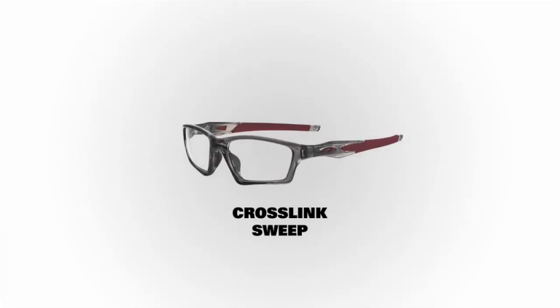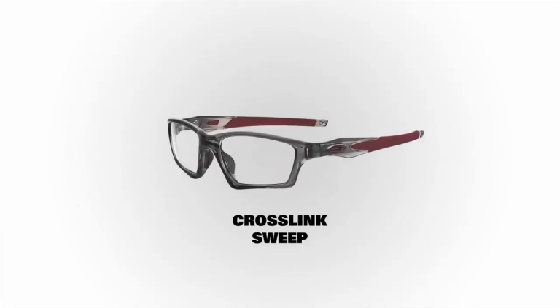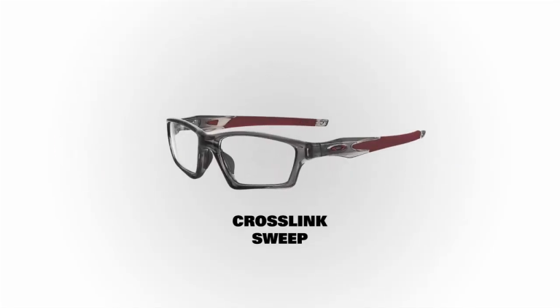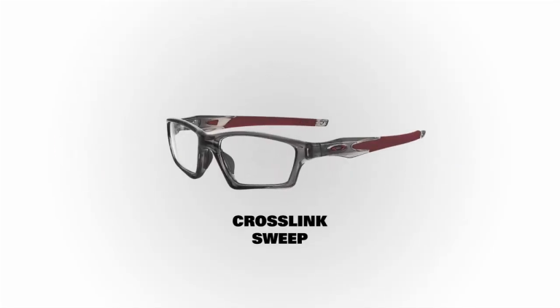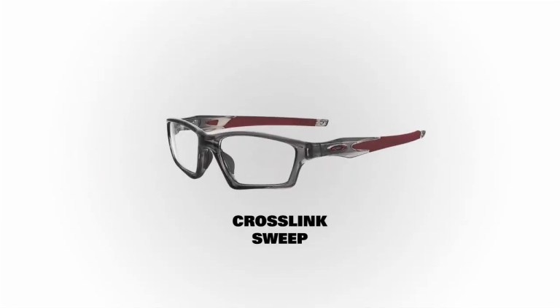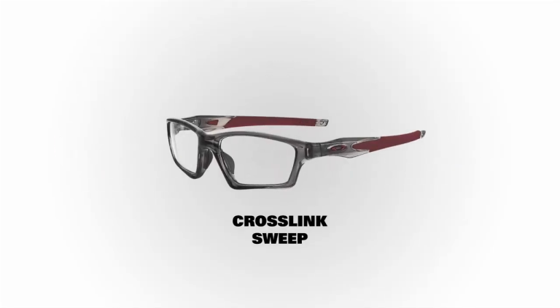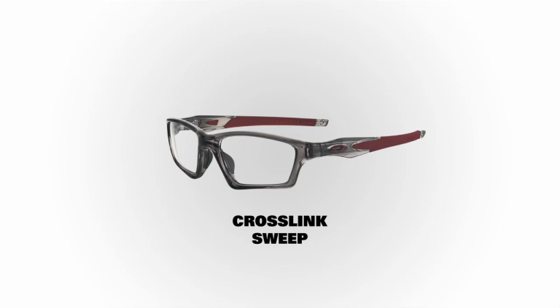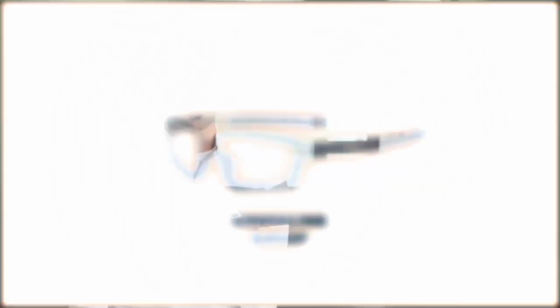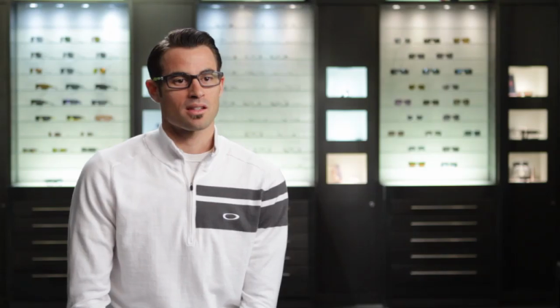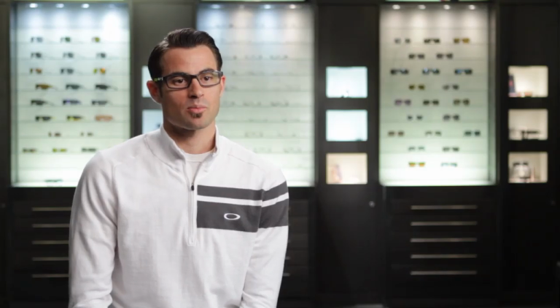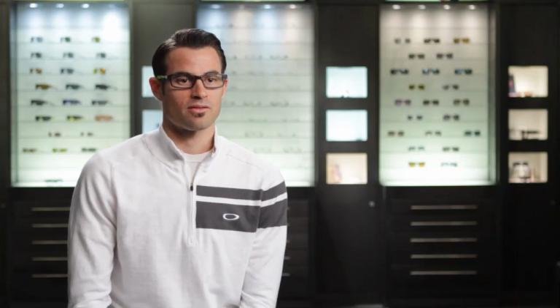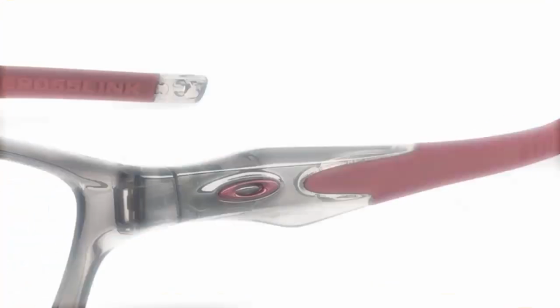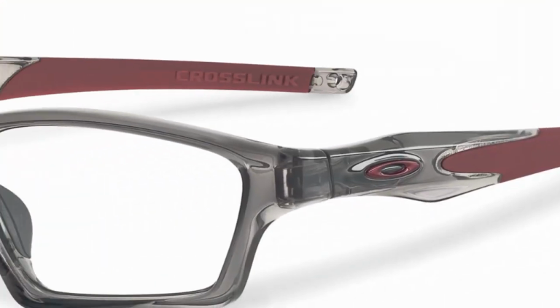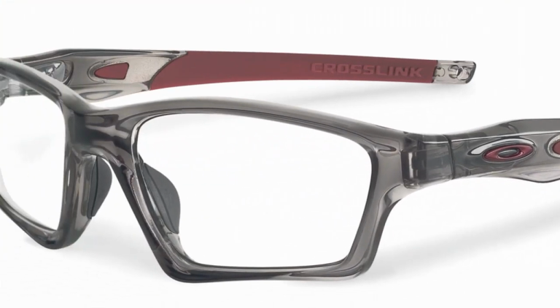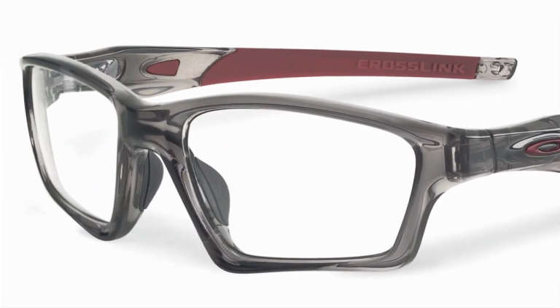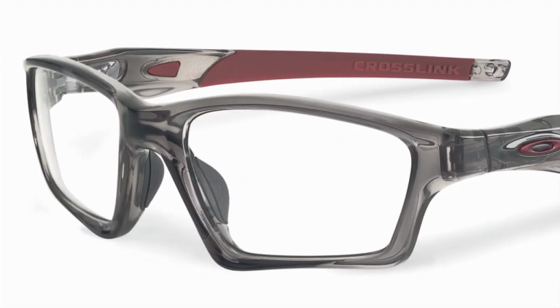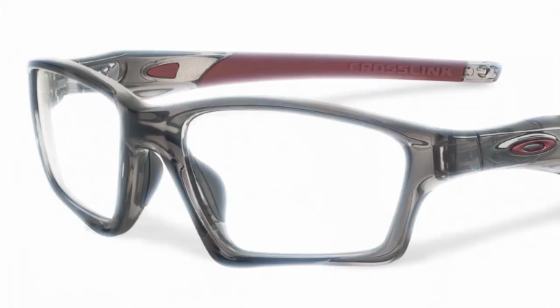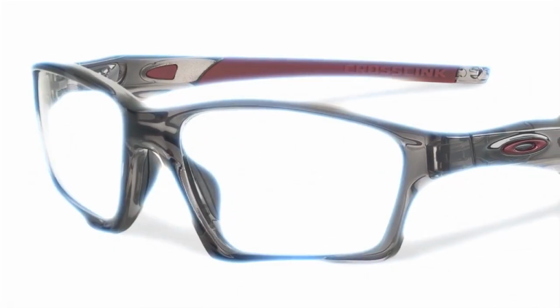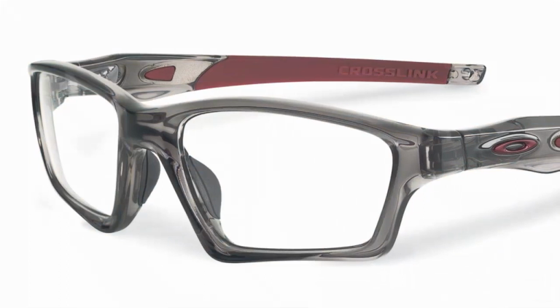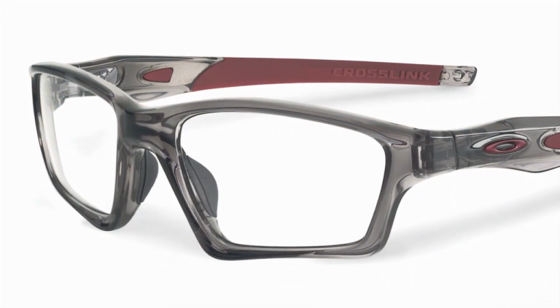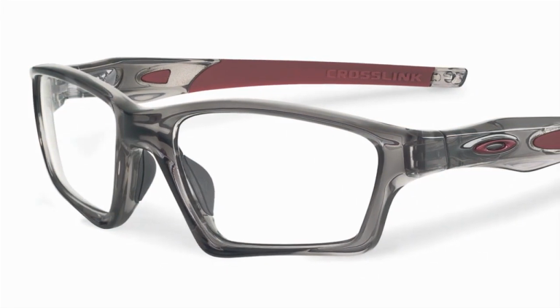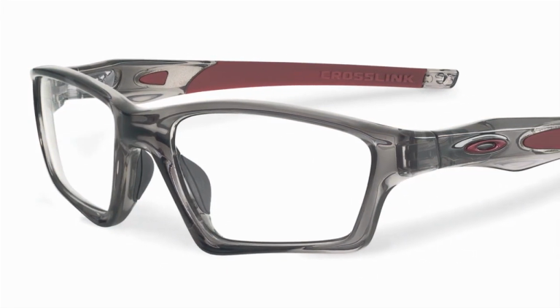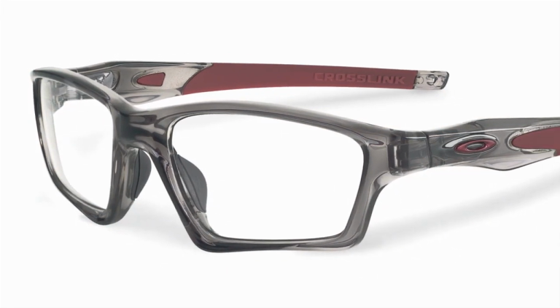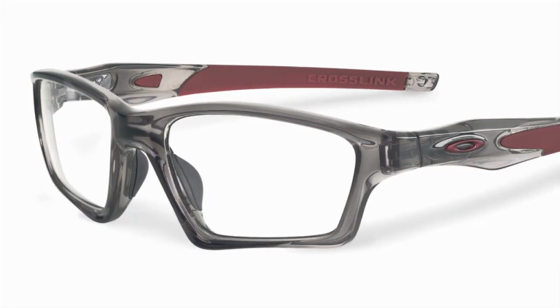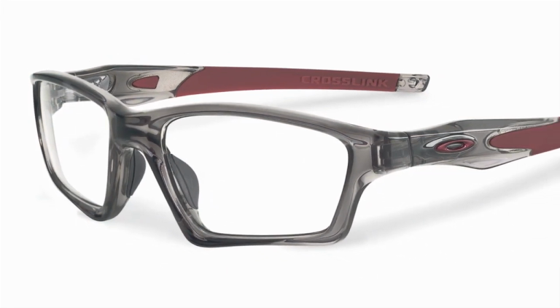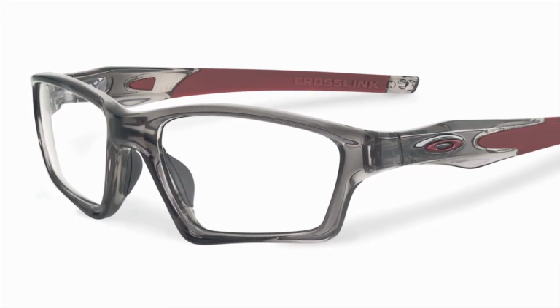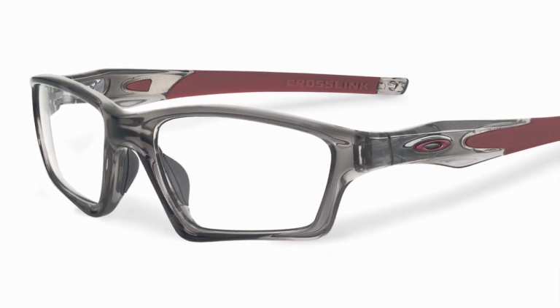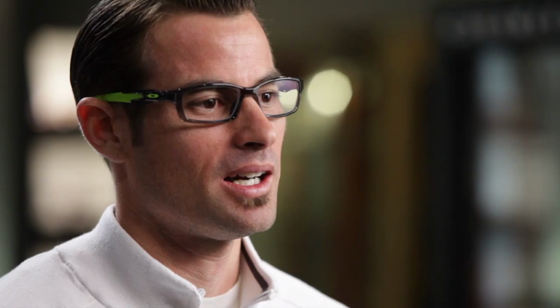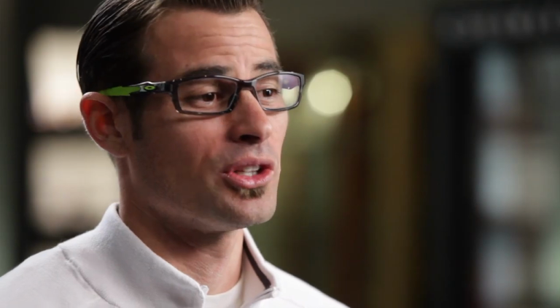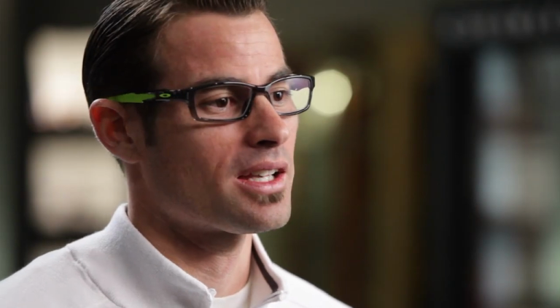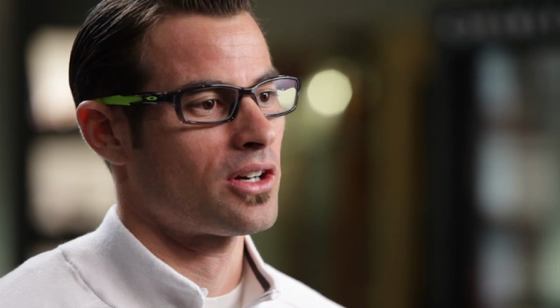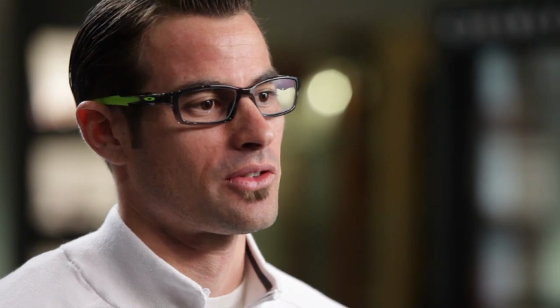Crosslink Sweep really takes design to a new level. It has a lot of the same sport benefits but with a much more halo, bold, iconic design. It's for someone who's really looking to make a statement, and they look great as a SunRx frame.